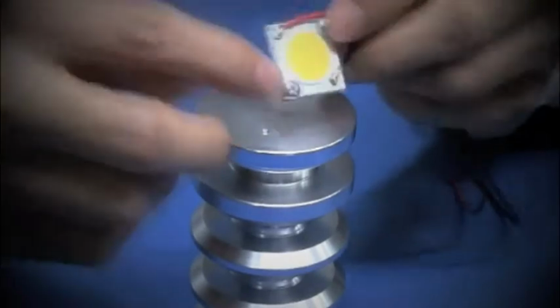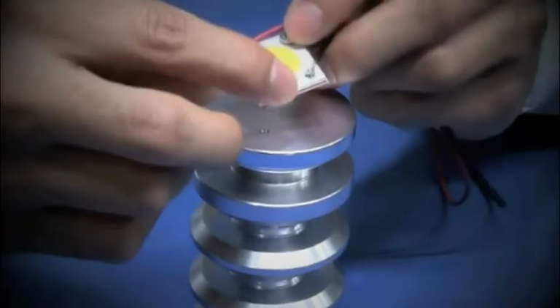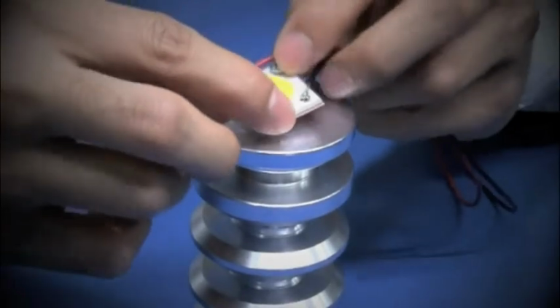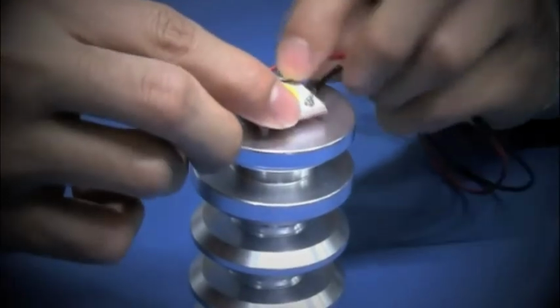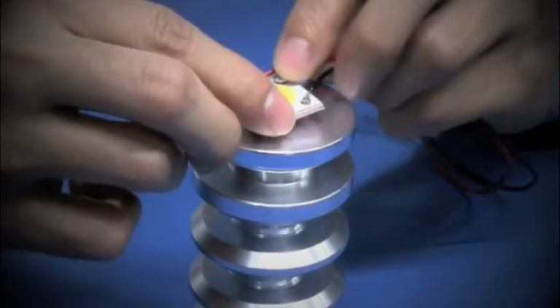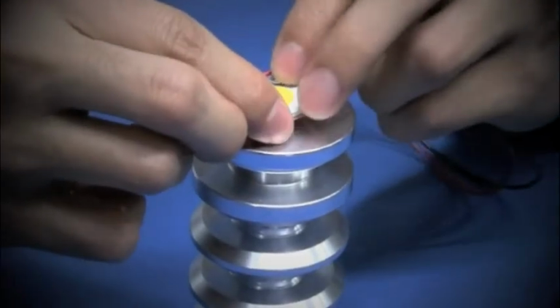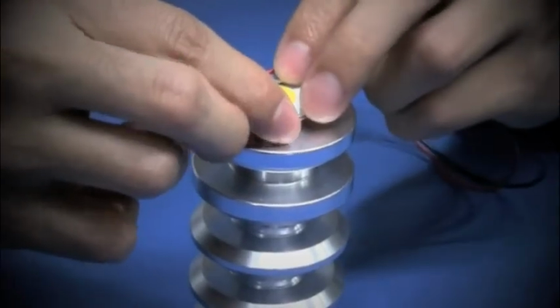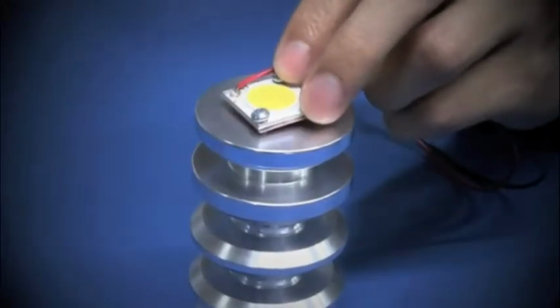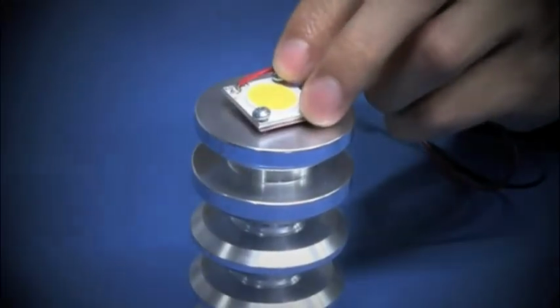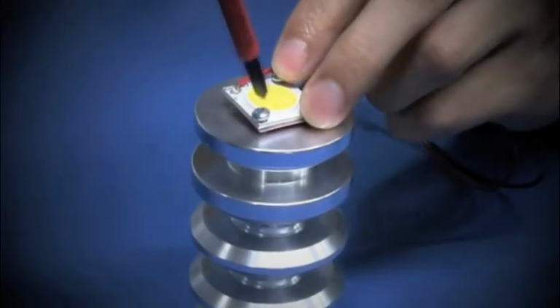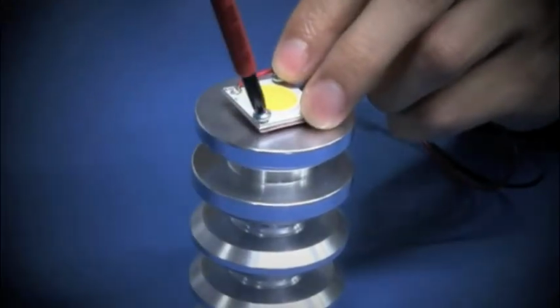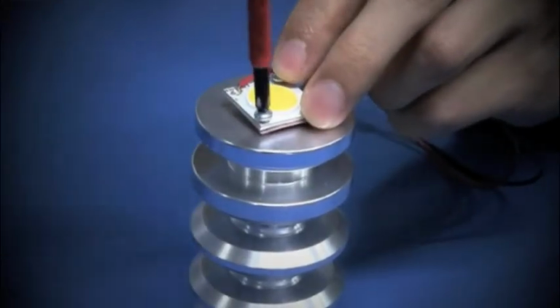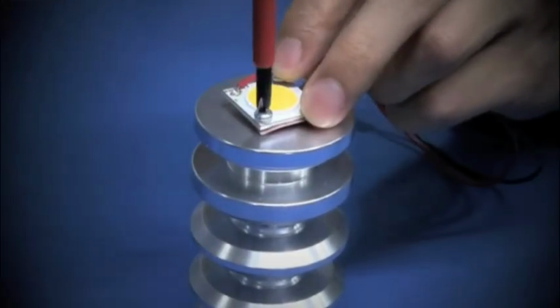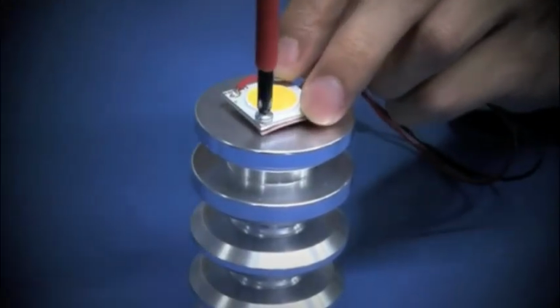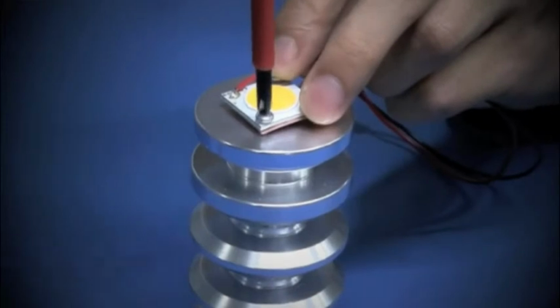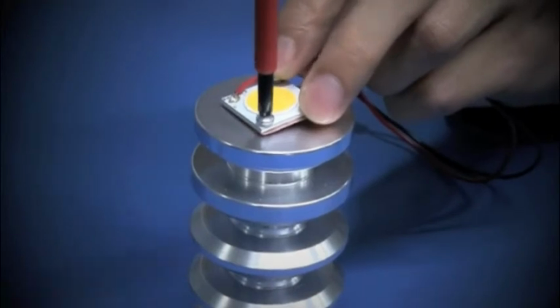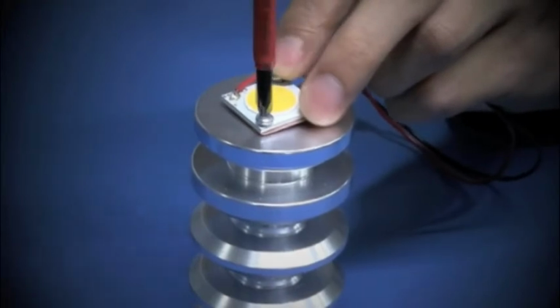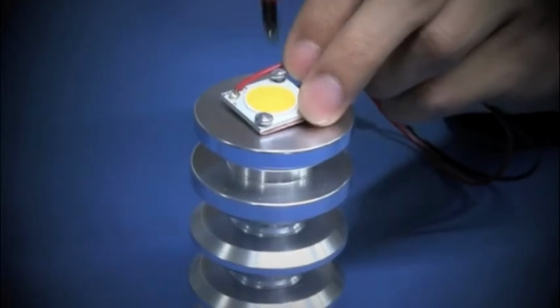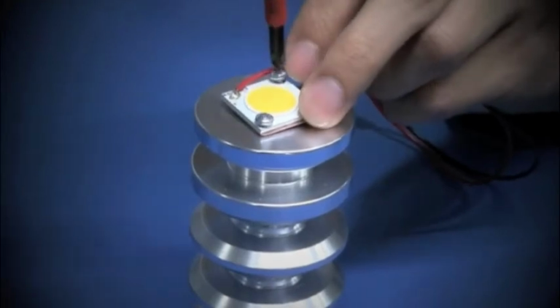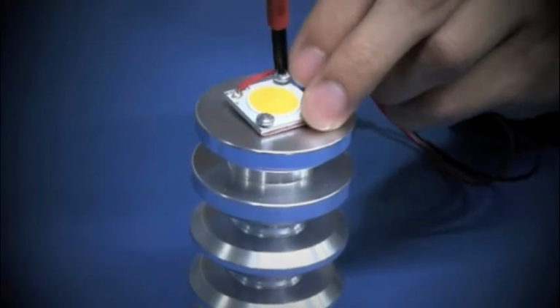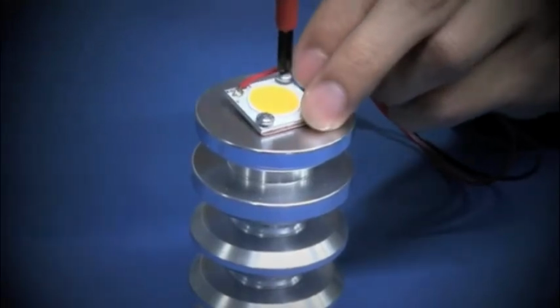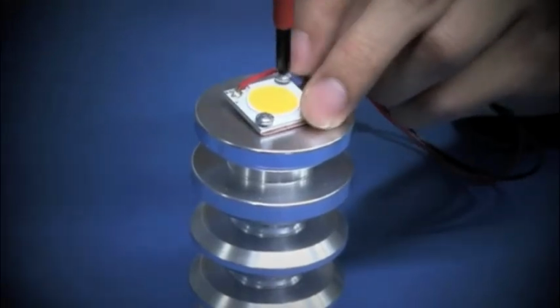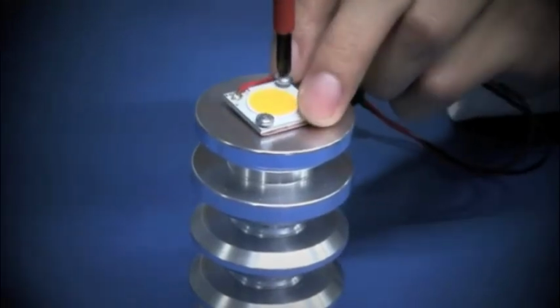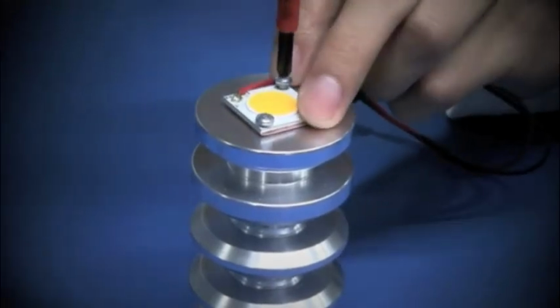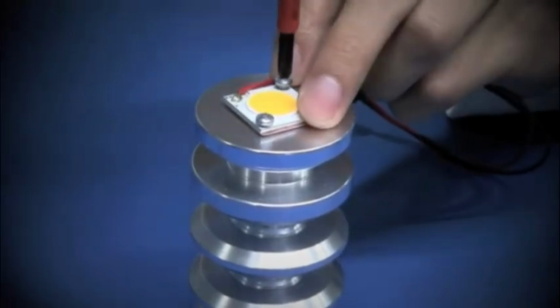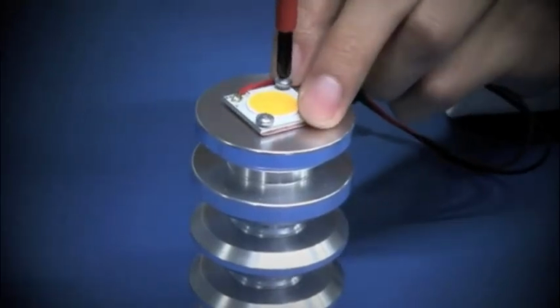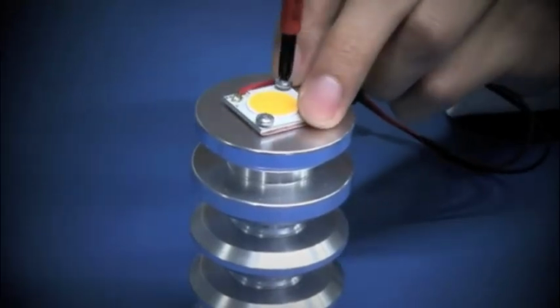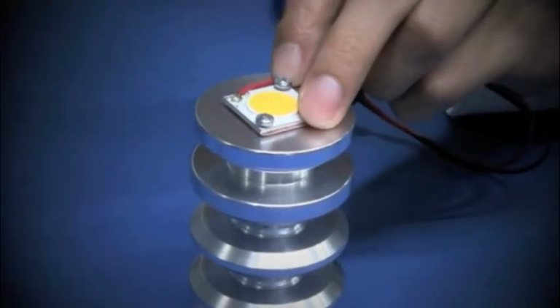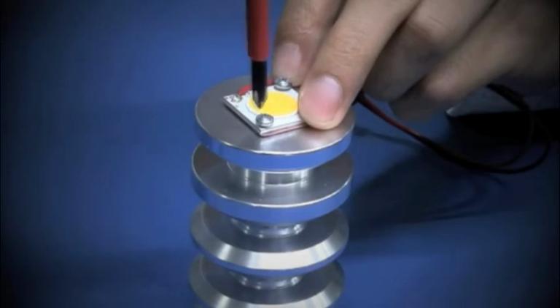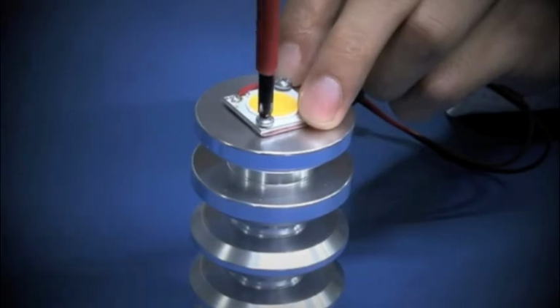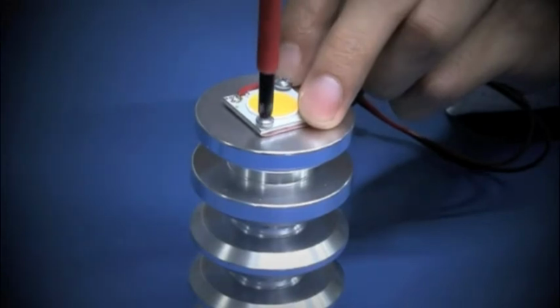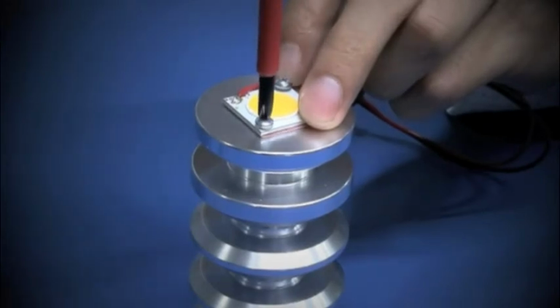The screw-down attachment makes designing with the CXA20 LED Array easier. We'll let Cree Applications Engineer Roger show you just one of many ways you can quickly and easily get started with our LED array.